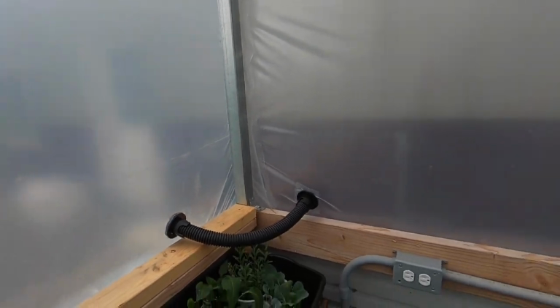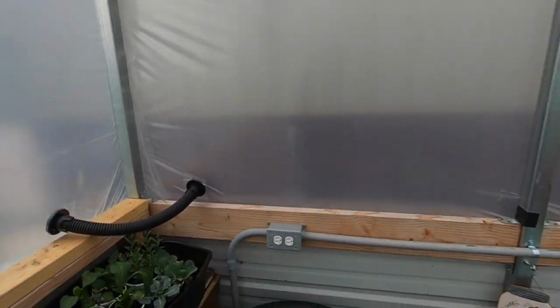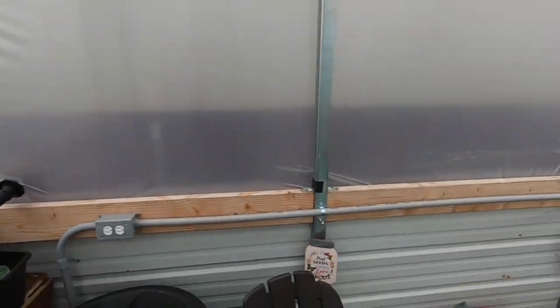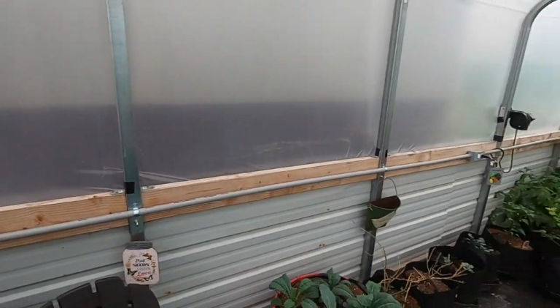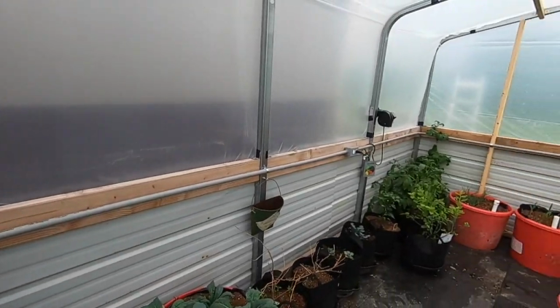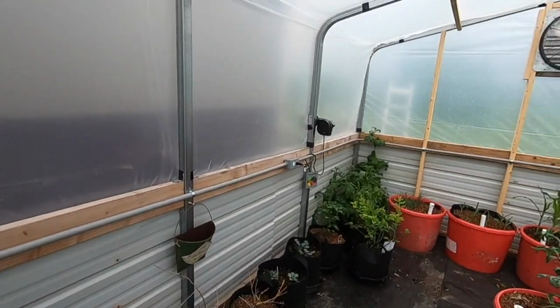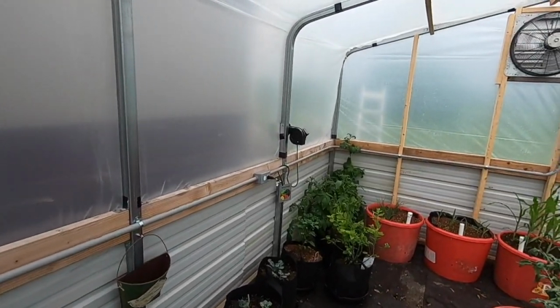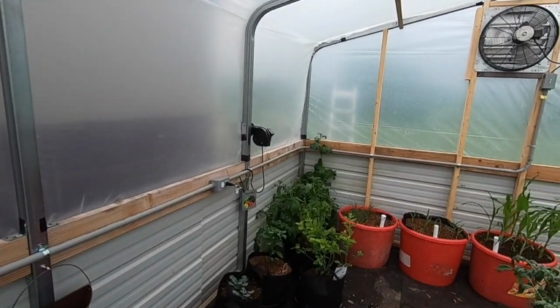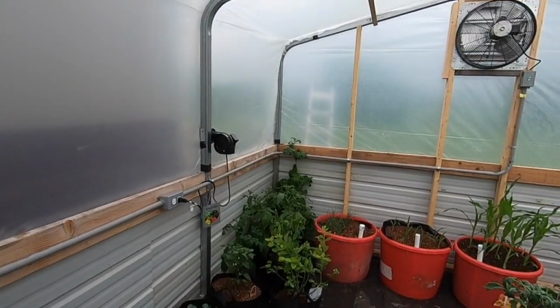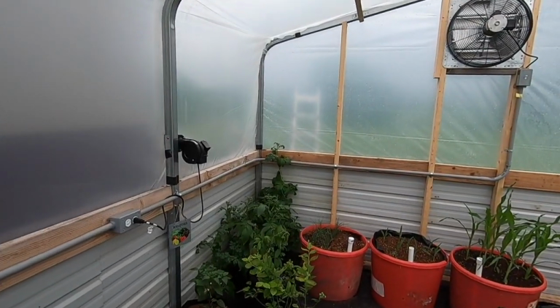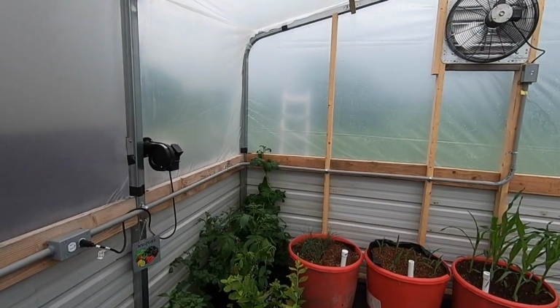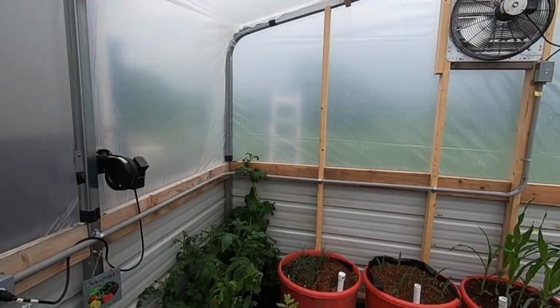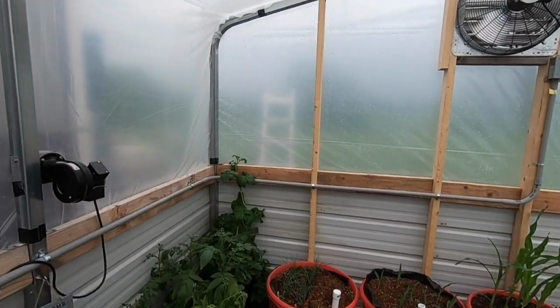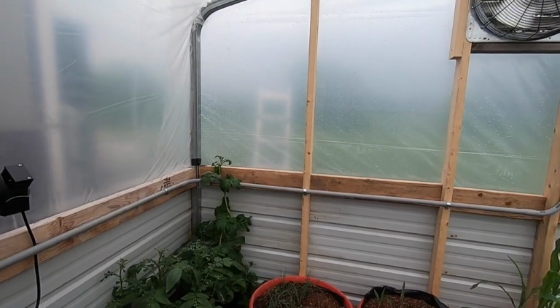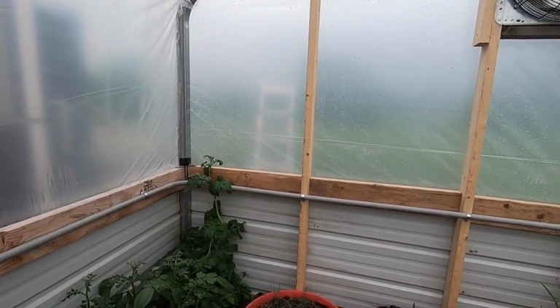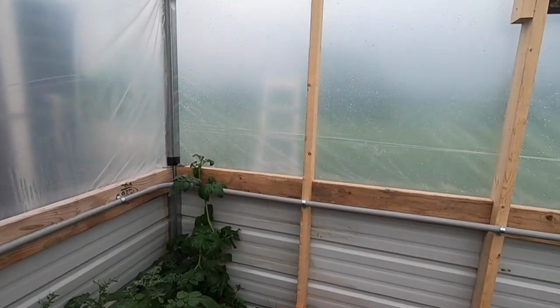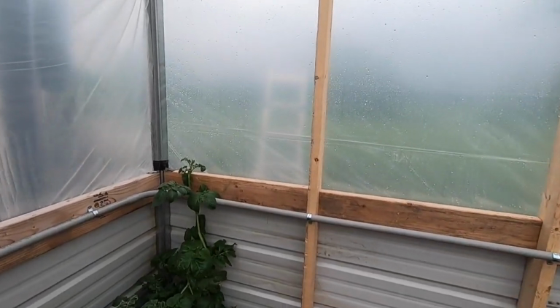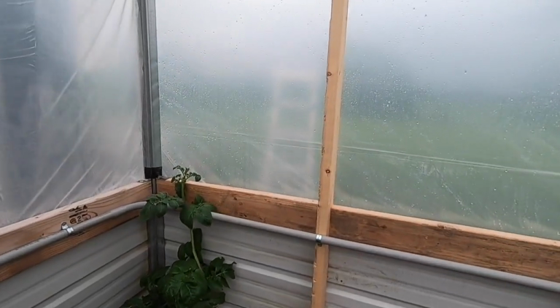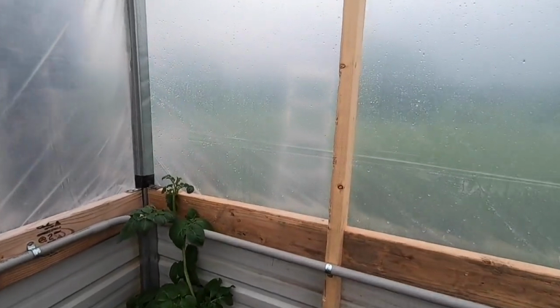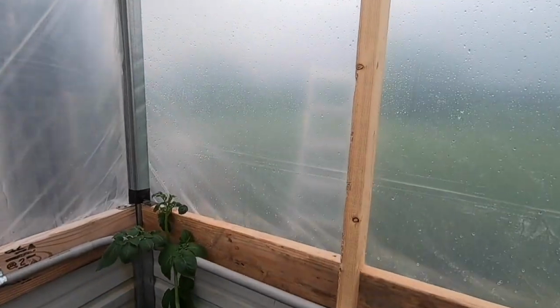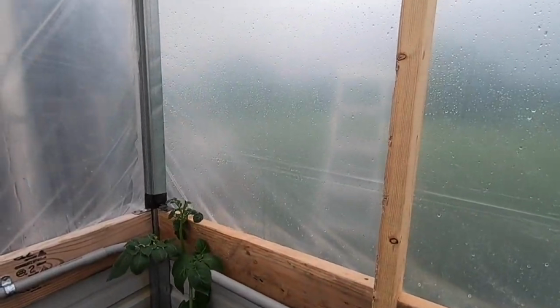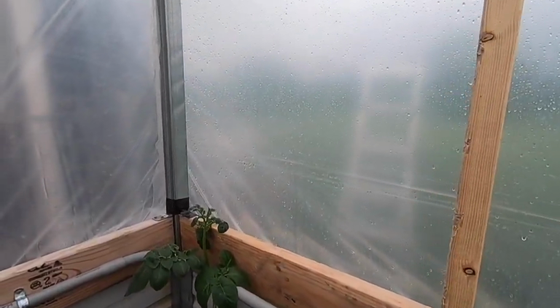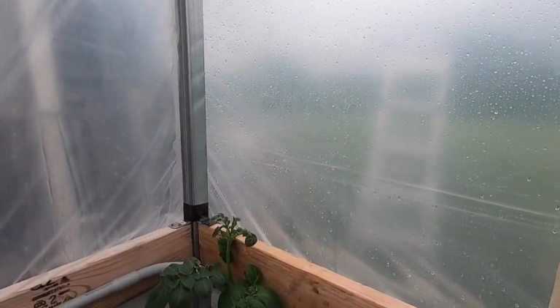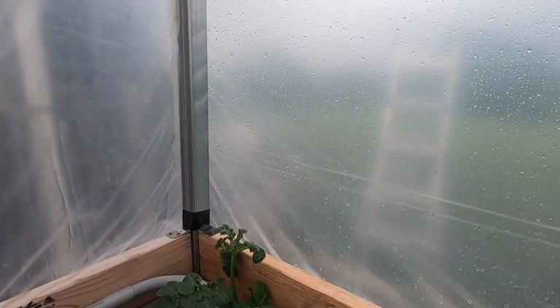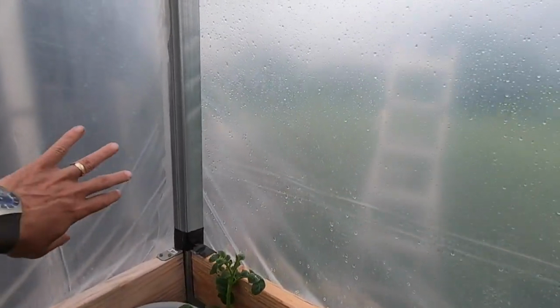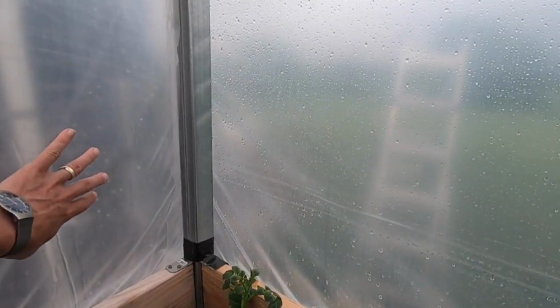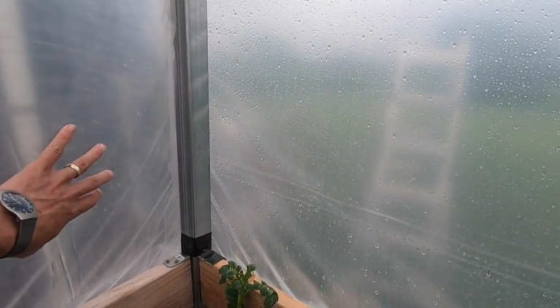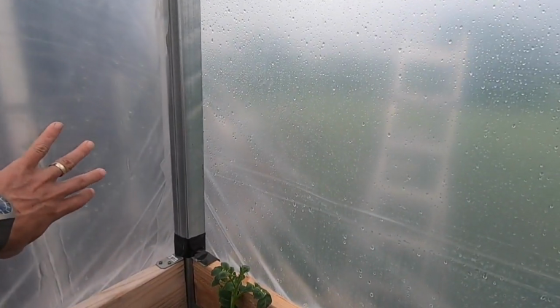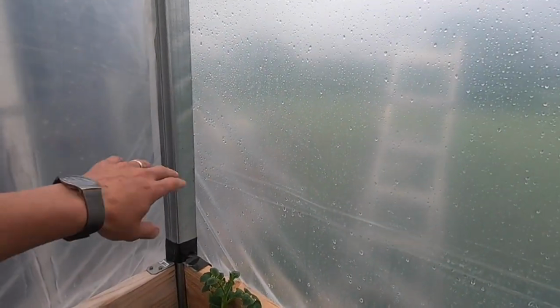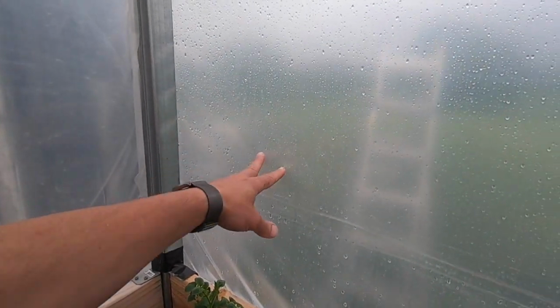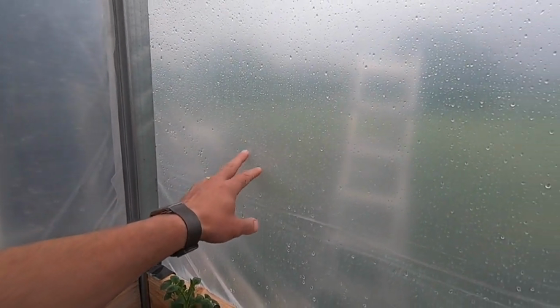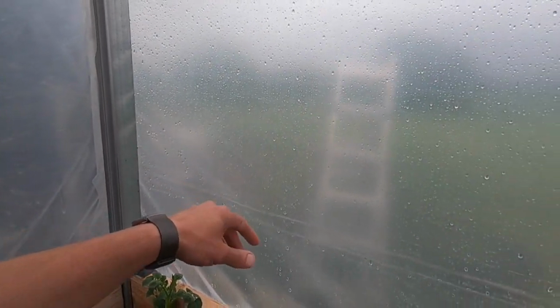I do need to add one more jumper back here — there's just a washer missing, so I need to come in and redo that to go from here to over here.